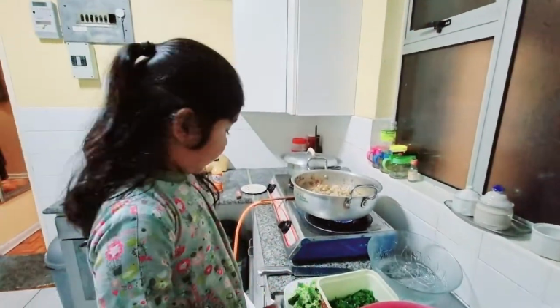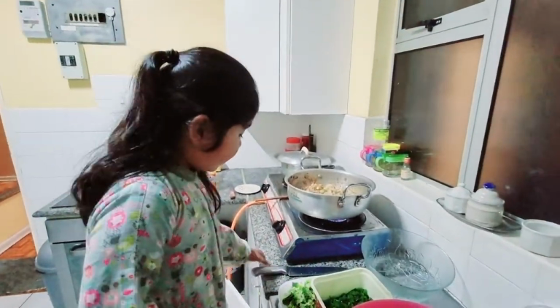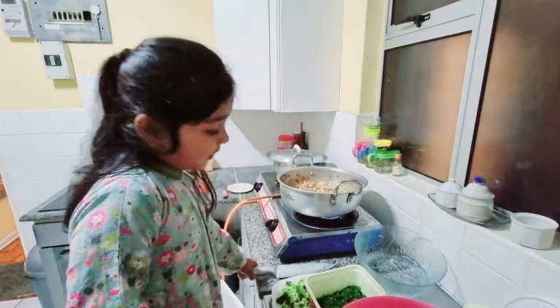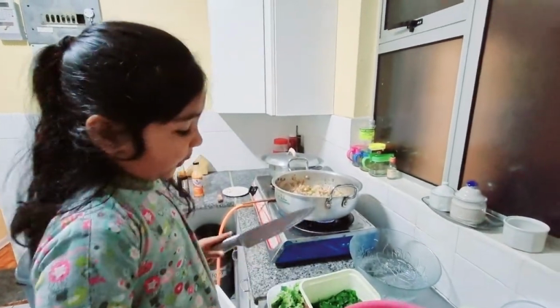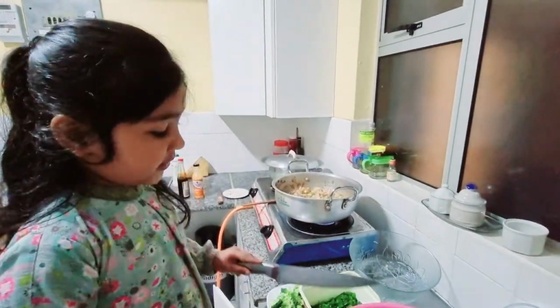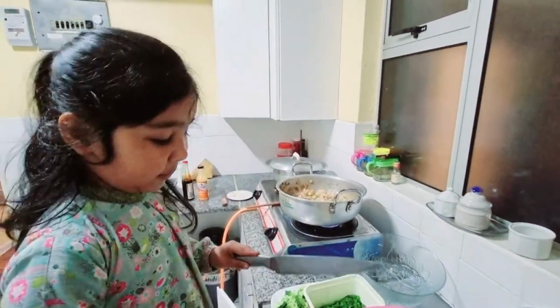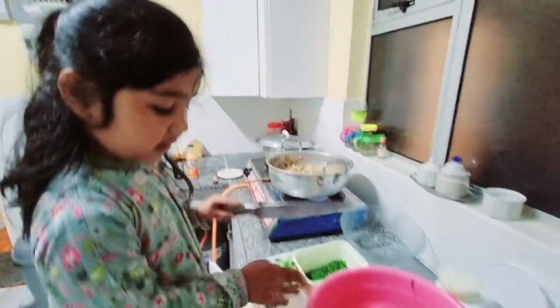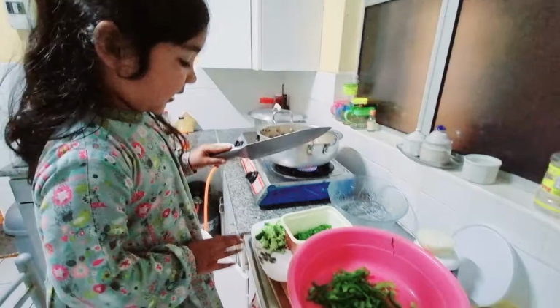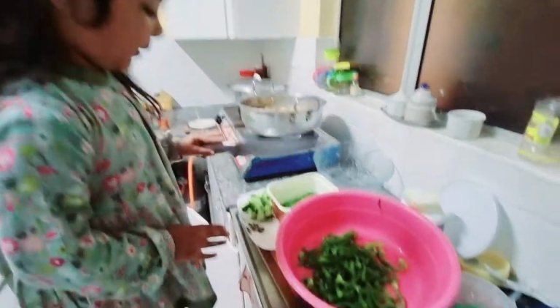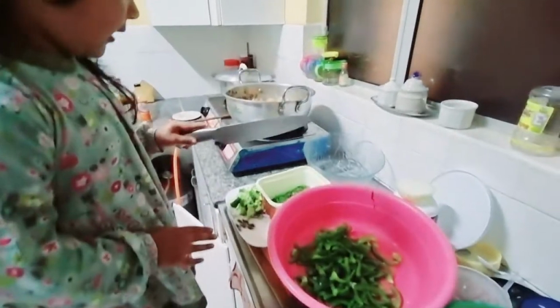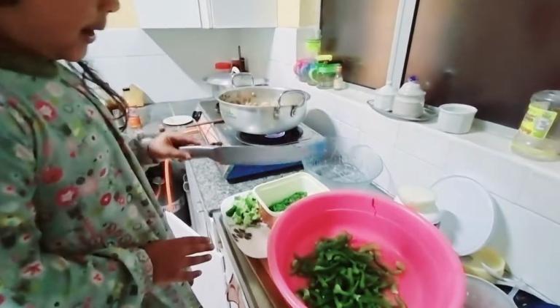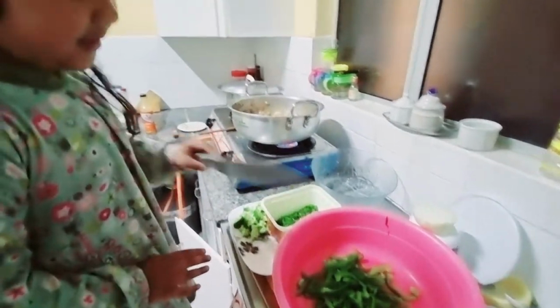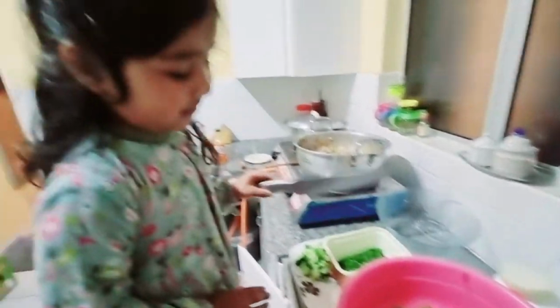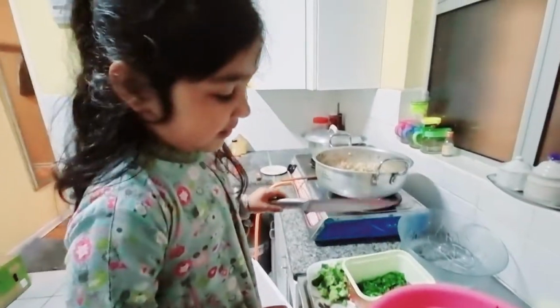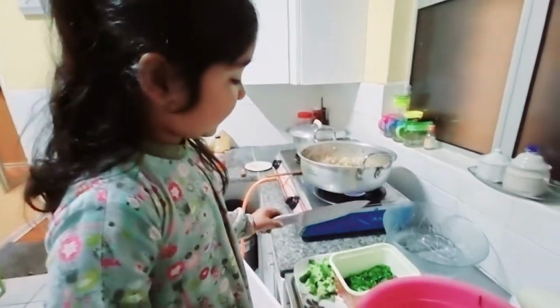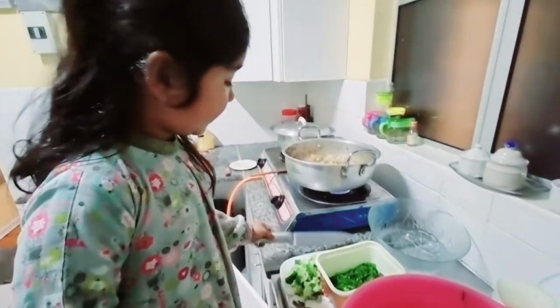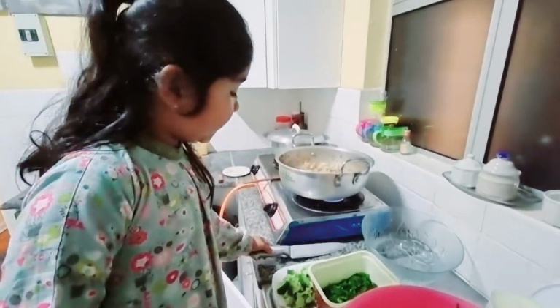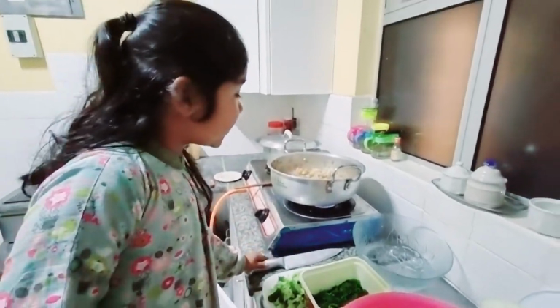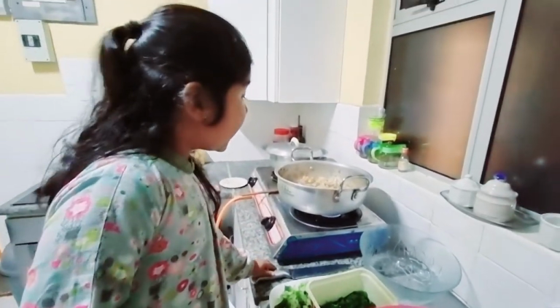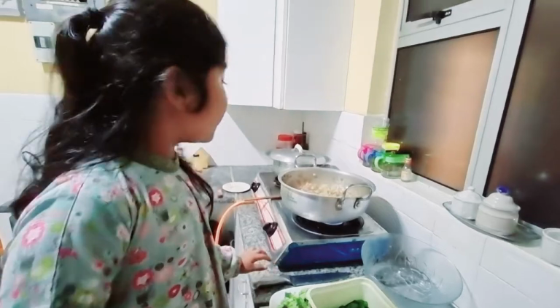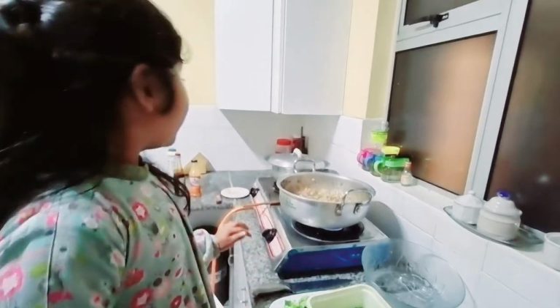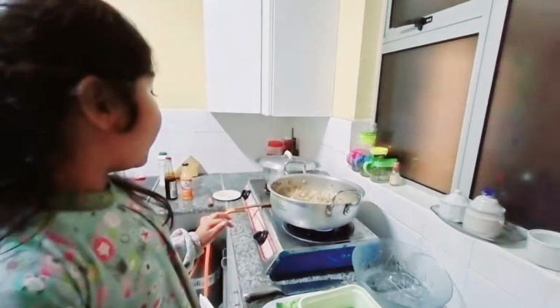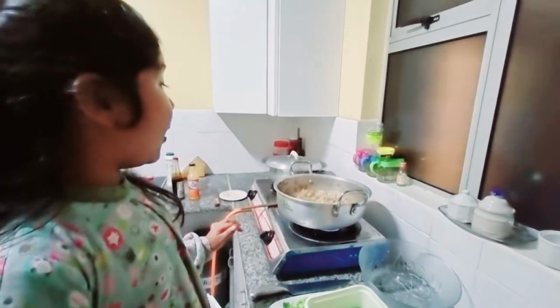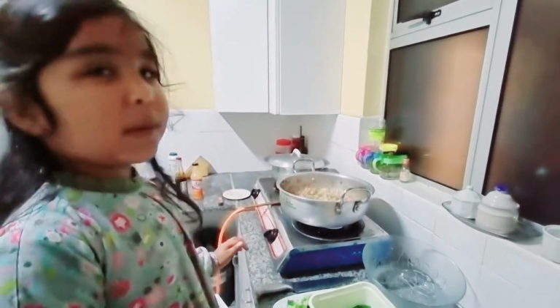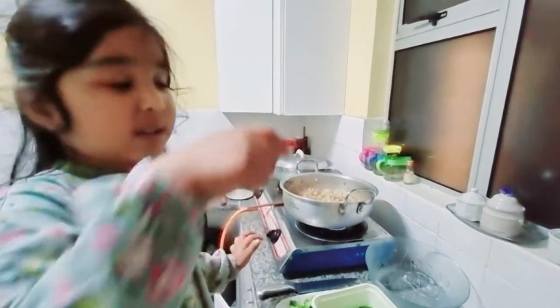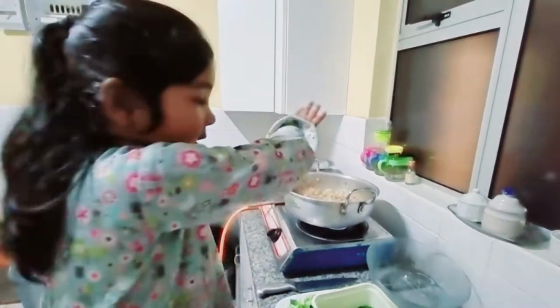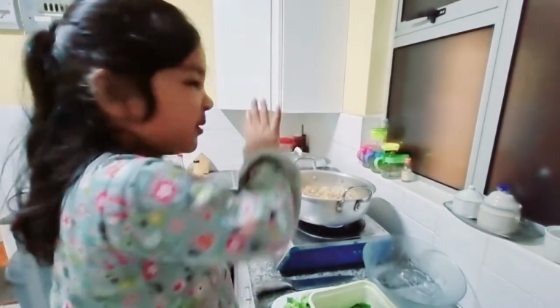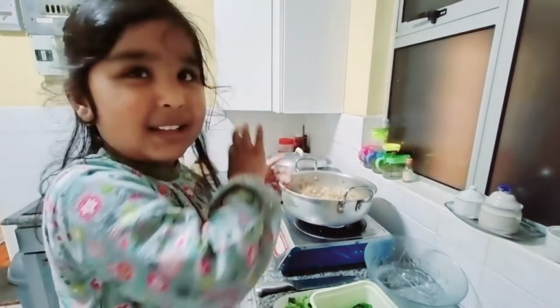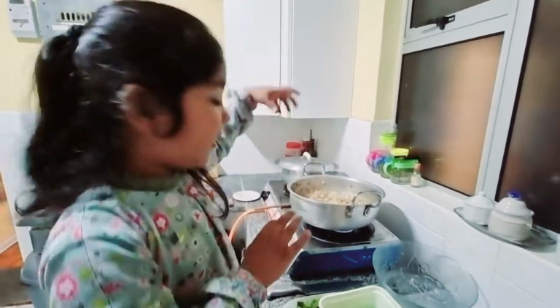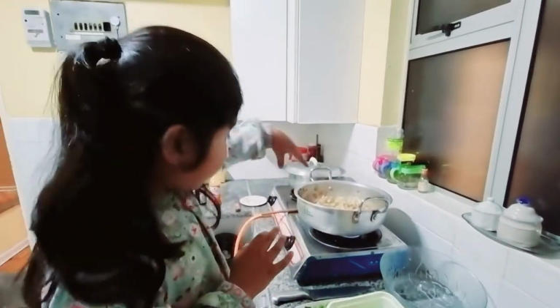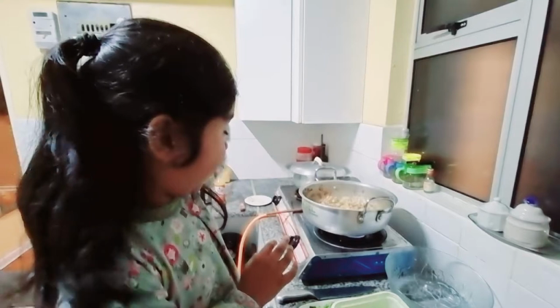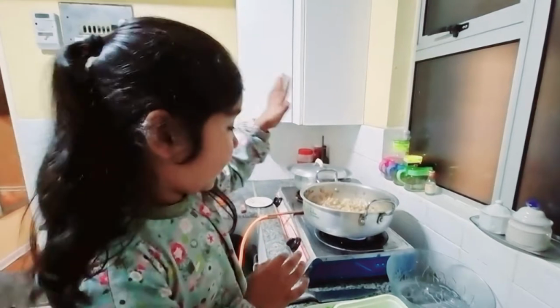I will take this knife and I will cut it. I will put these things in. Now I am going to put the lid on.